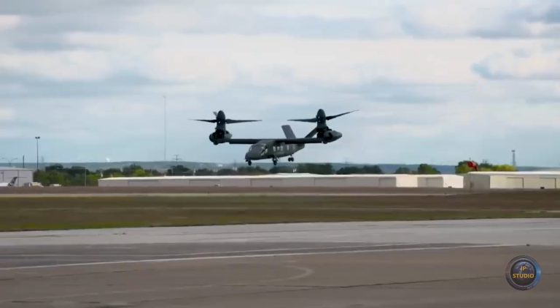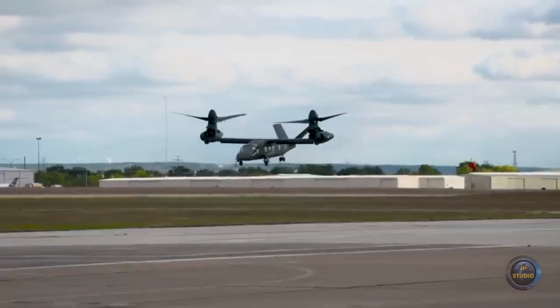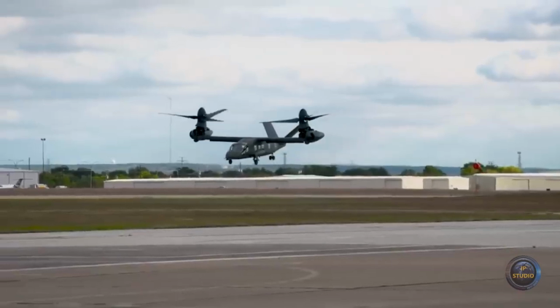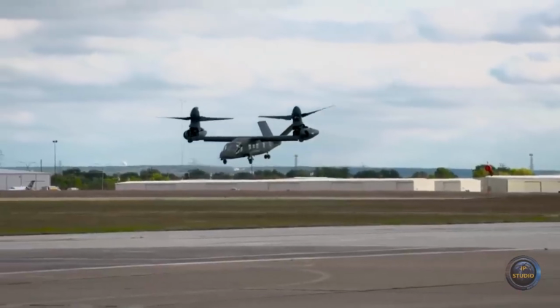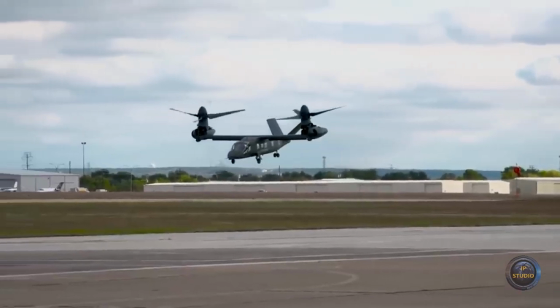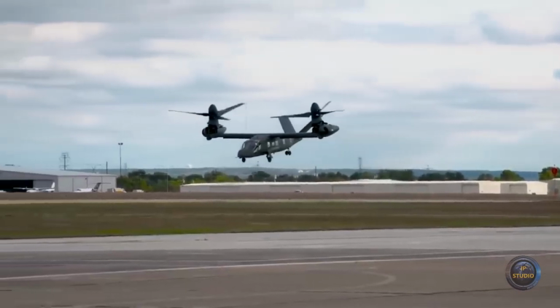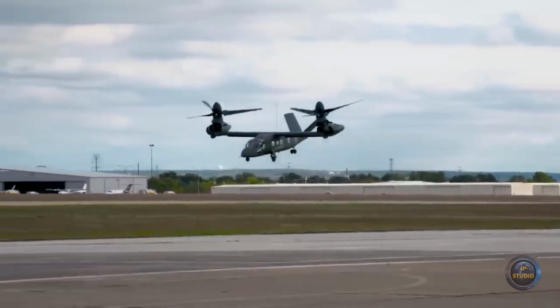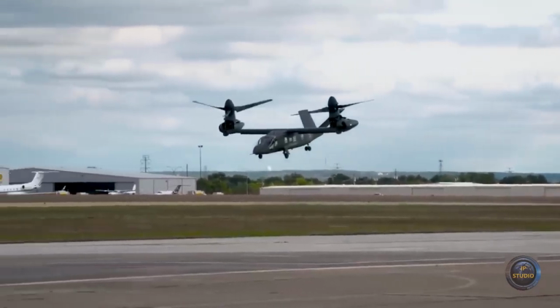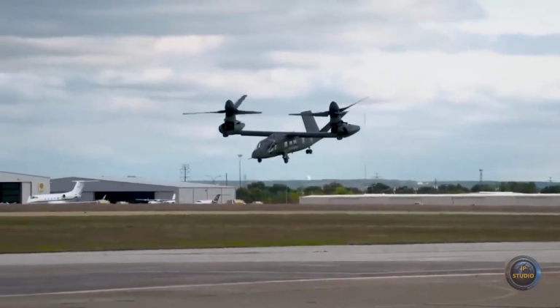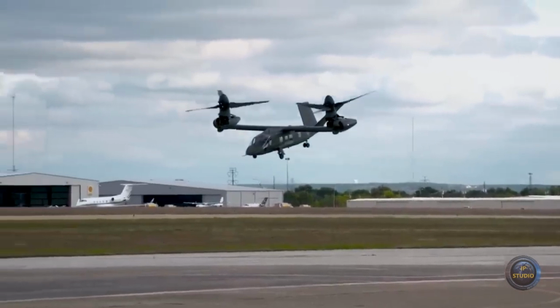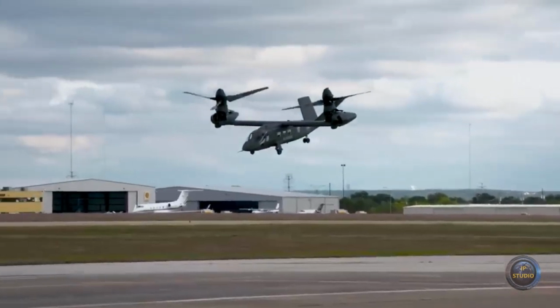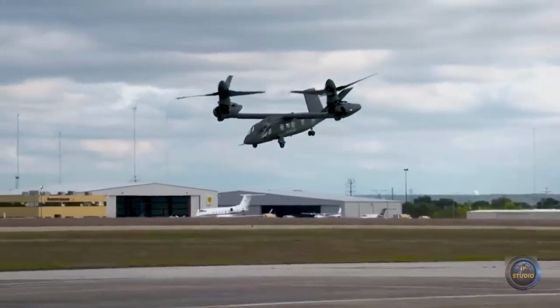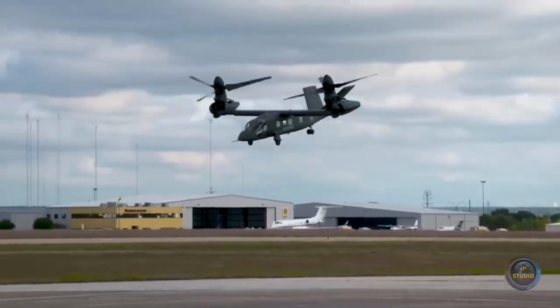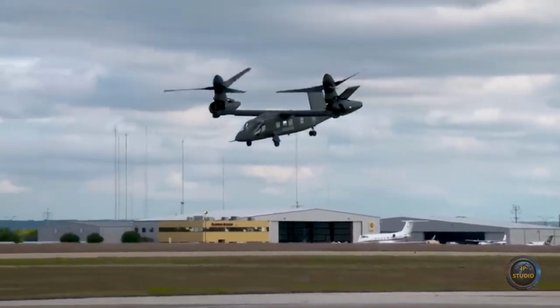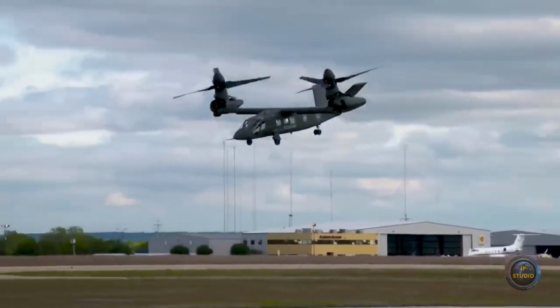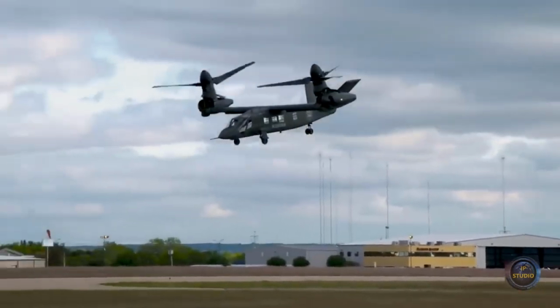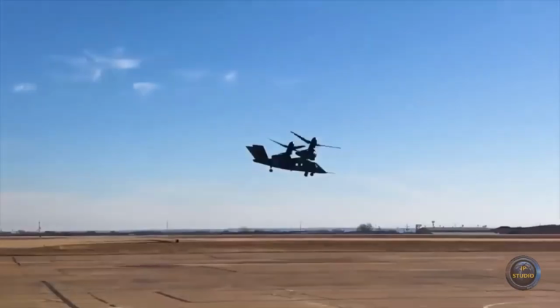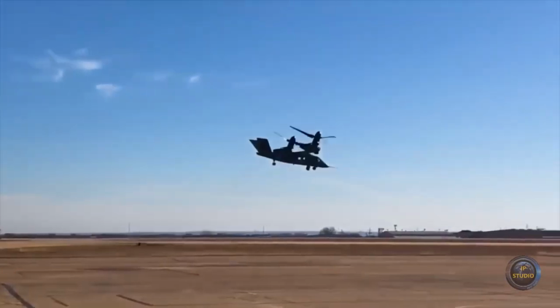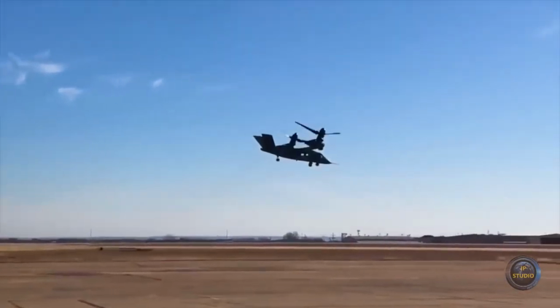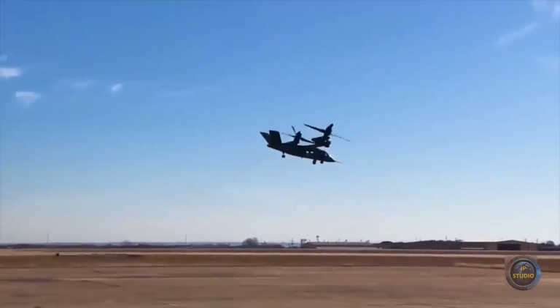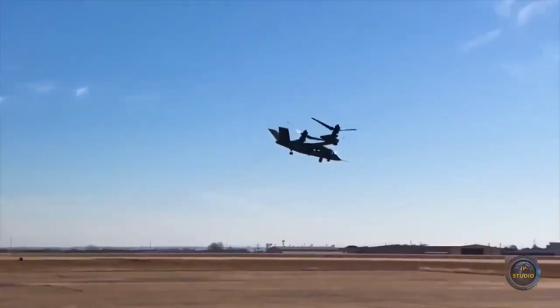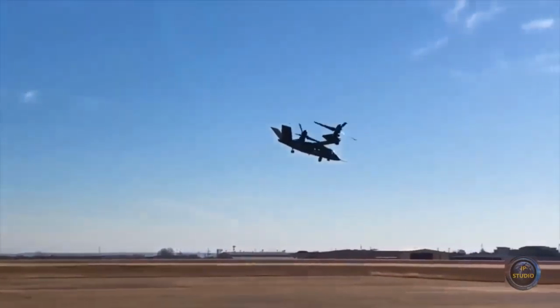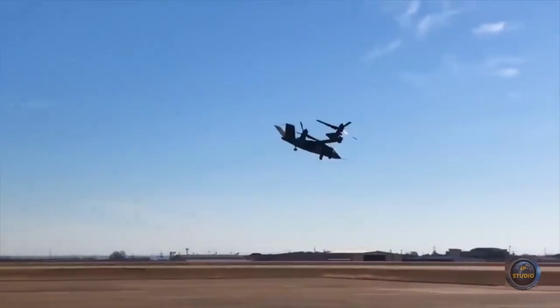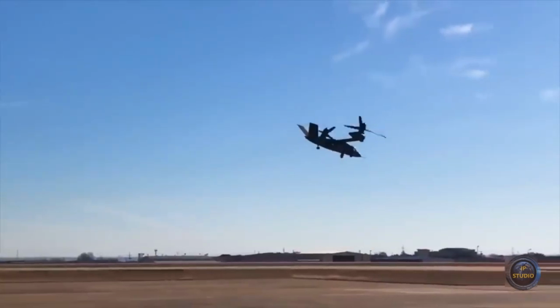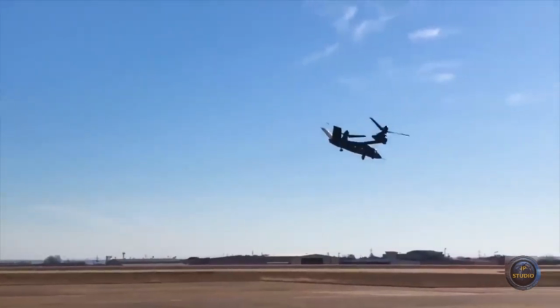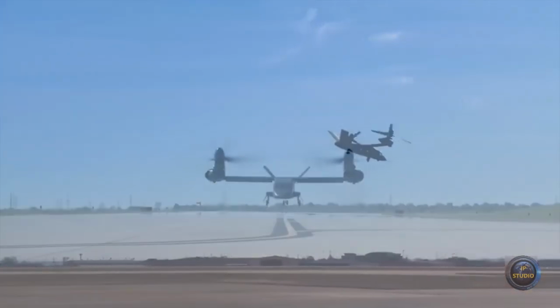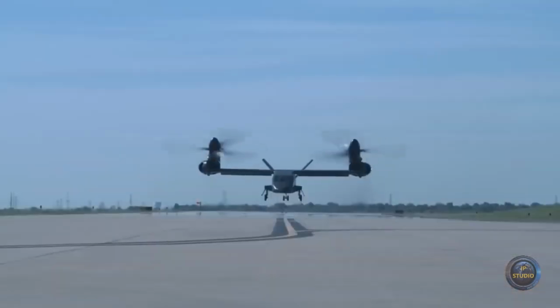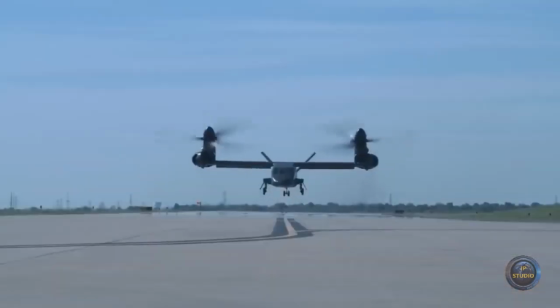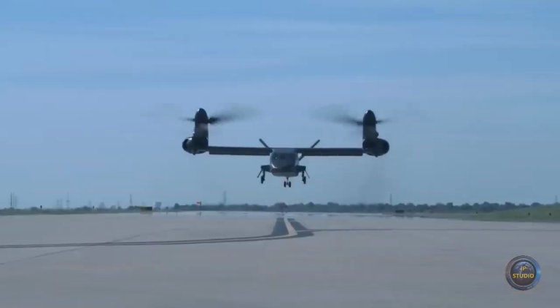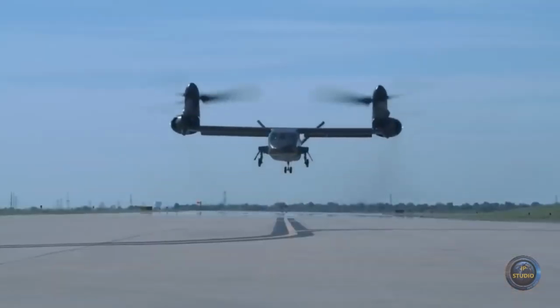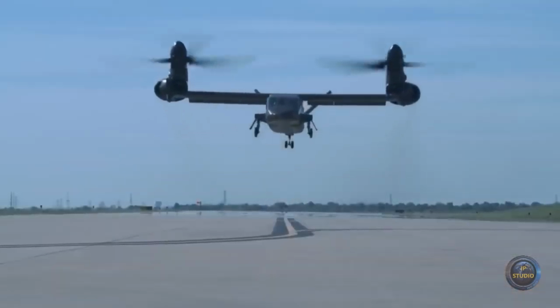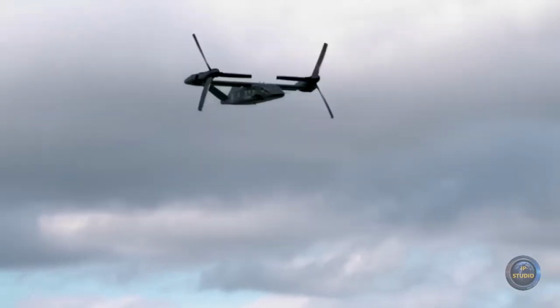The external cargo hooks of the V-280 provide a lifting capacity of up to 4.5 tons, which allows it to transport the M777A2 howitzer at a flight speed of 280 kilometers per hour.